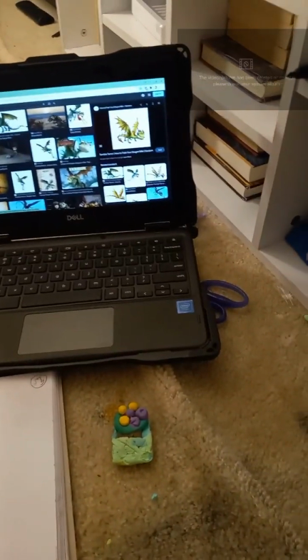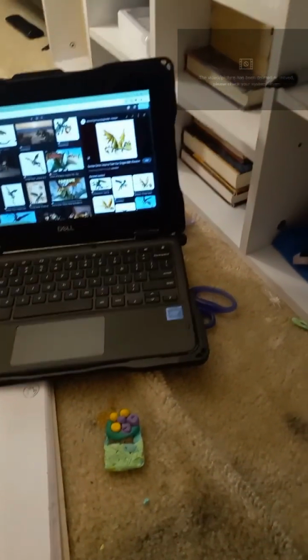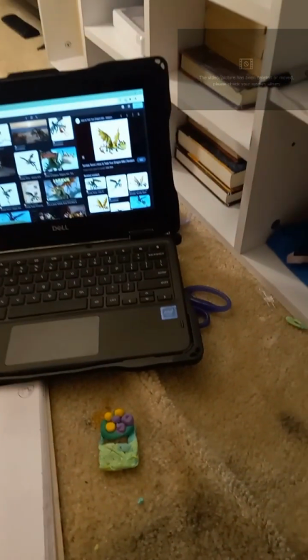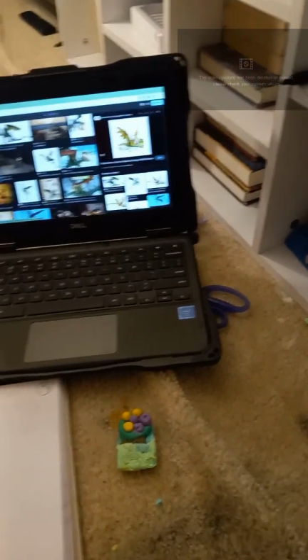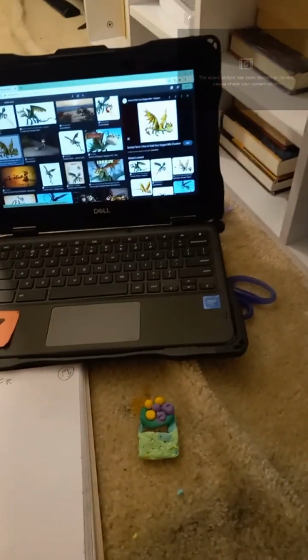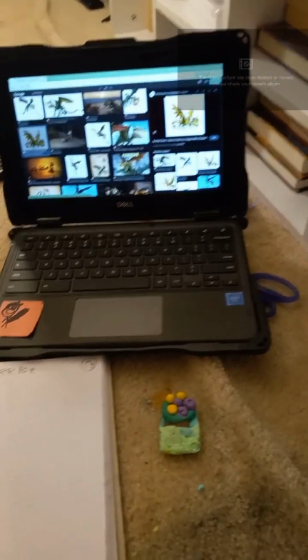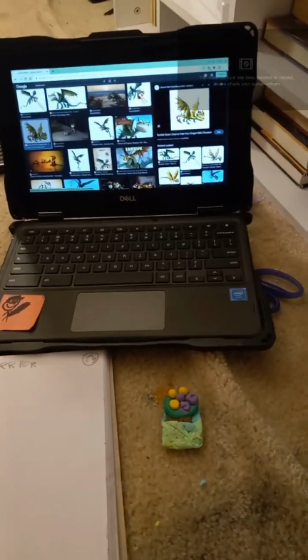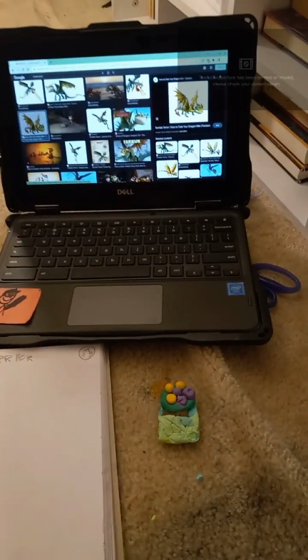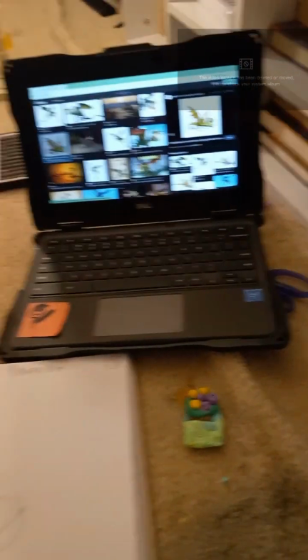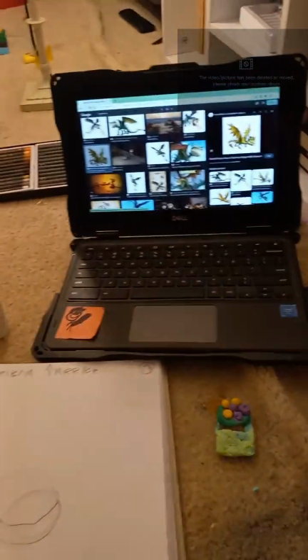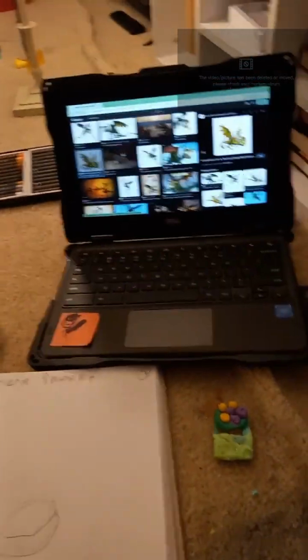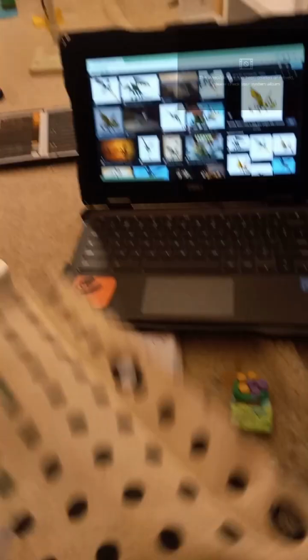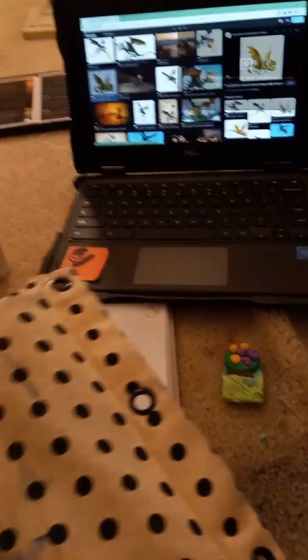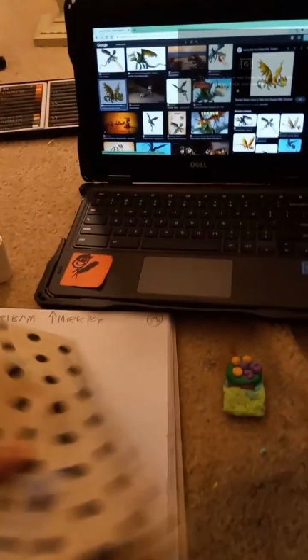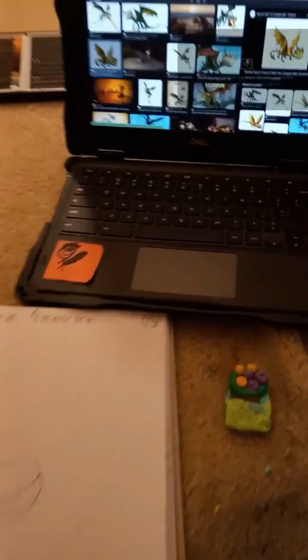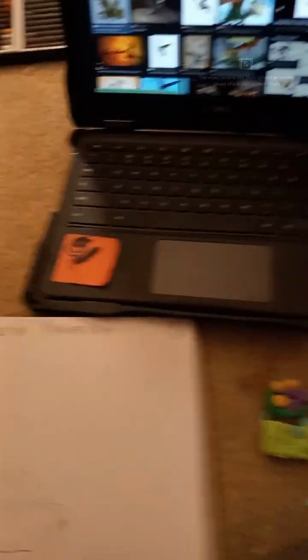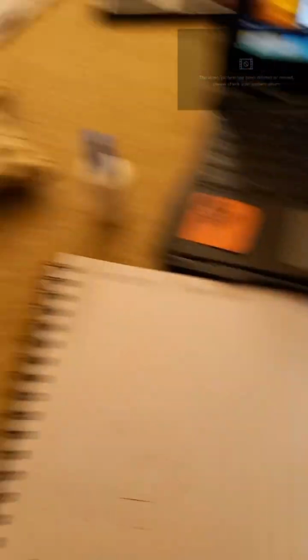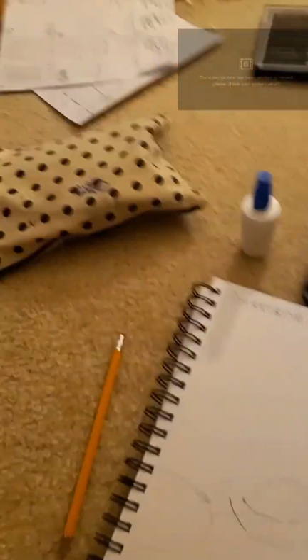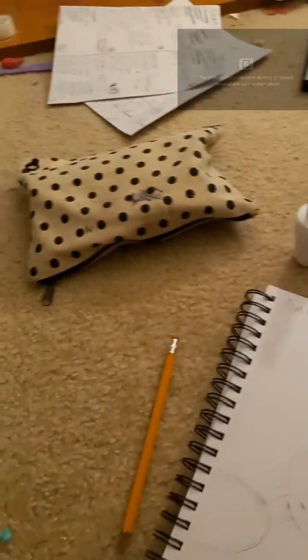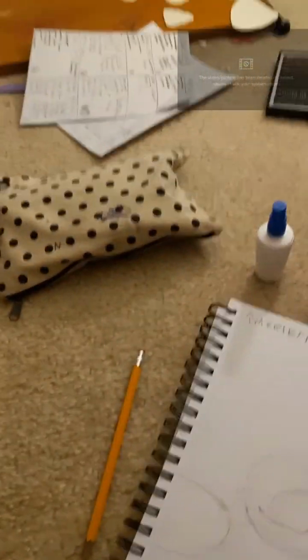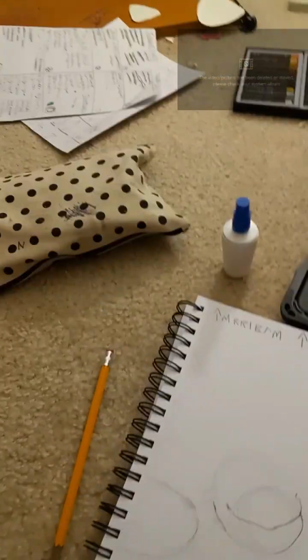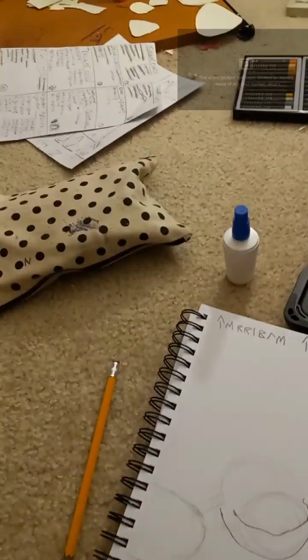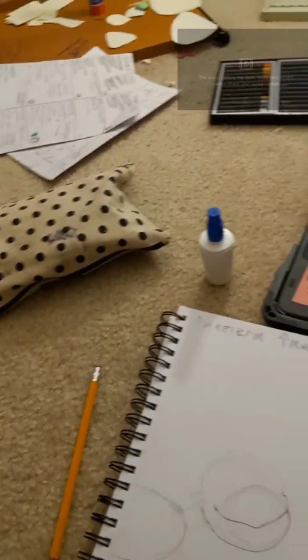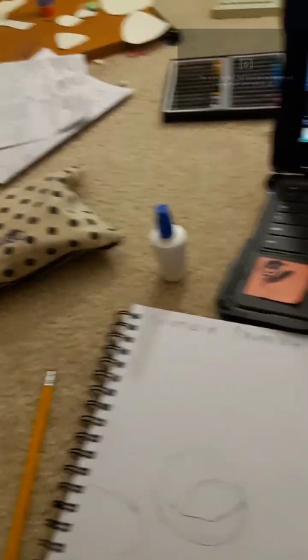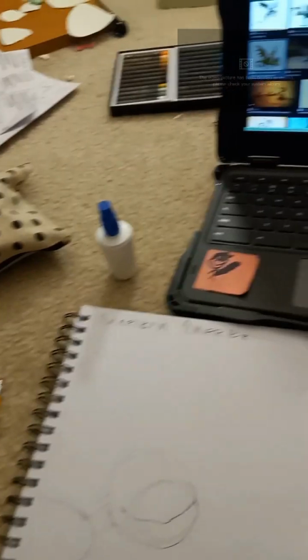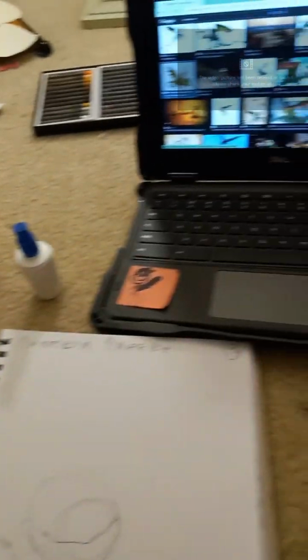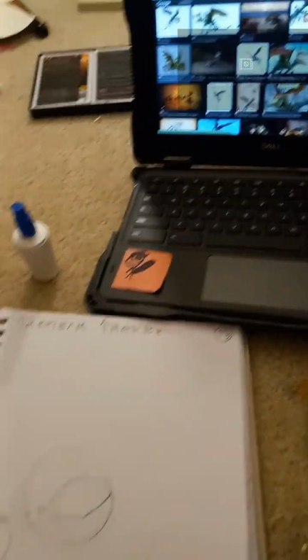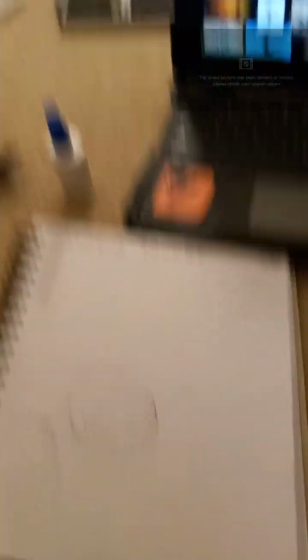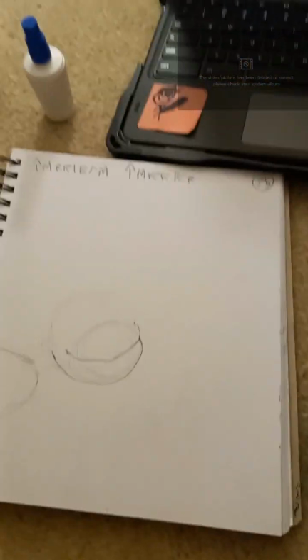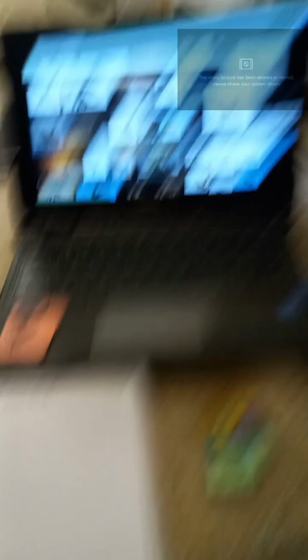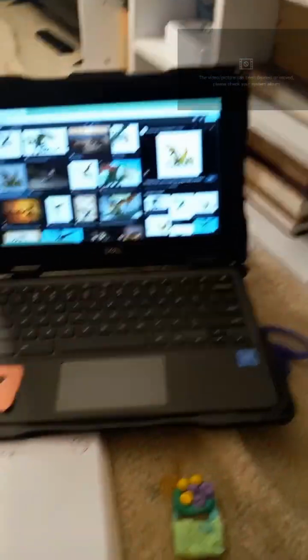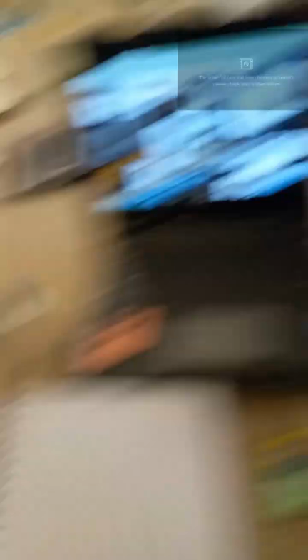I accidentally just ended the video — I hate myself. Anyway, we have our pencil pouch because it has some stuff that I may or may not need. Booklet. Reference.